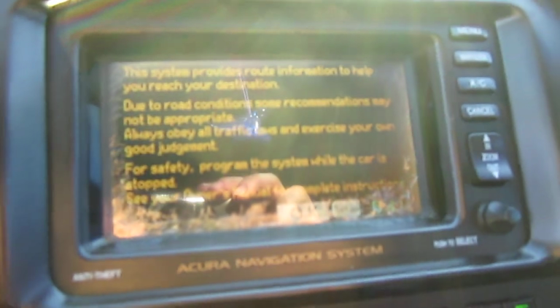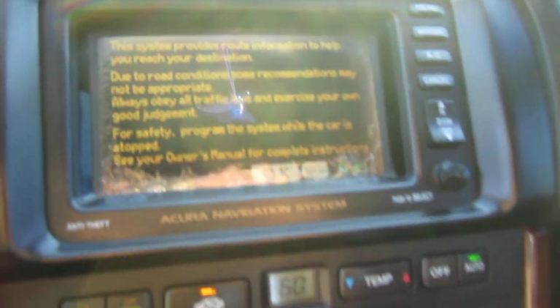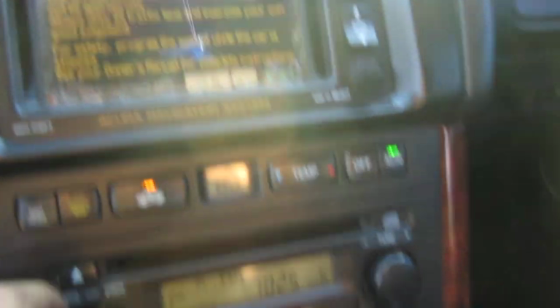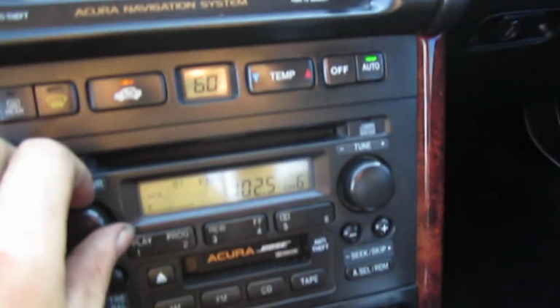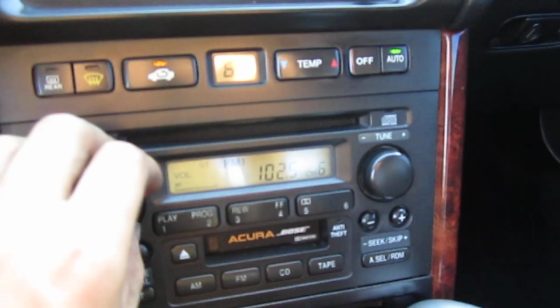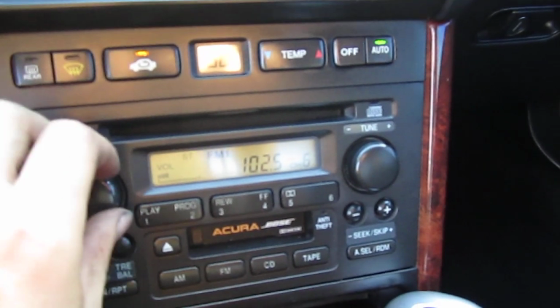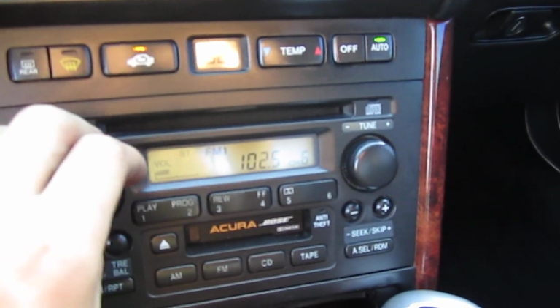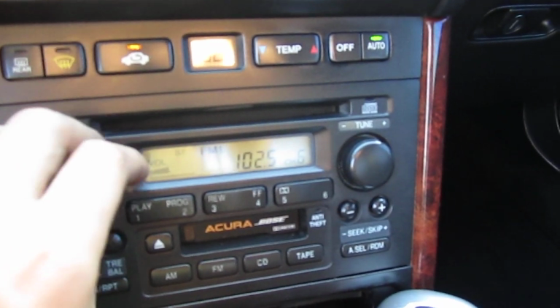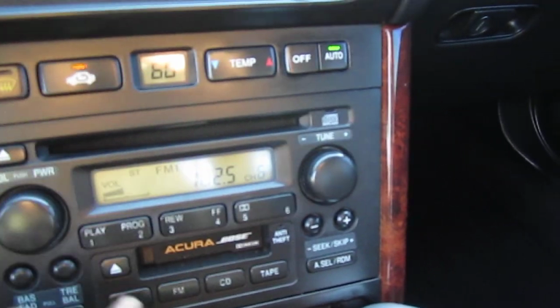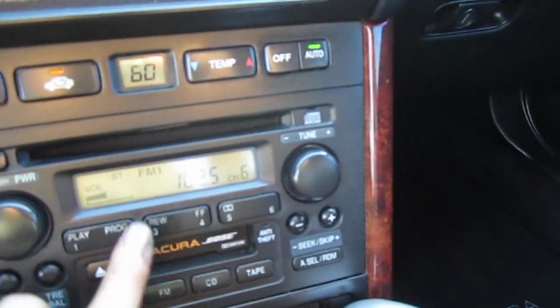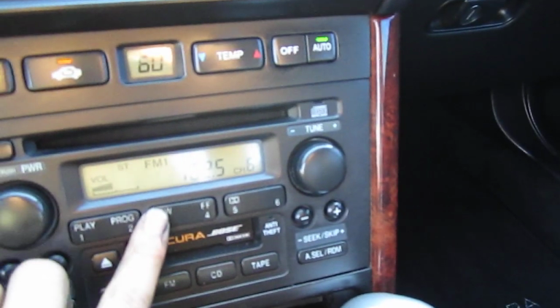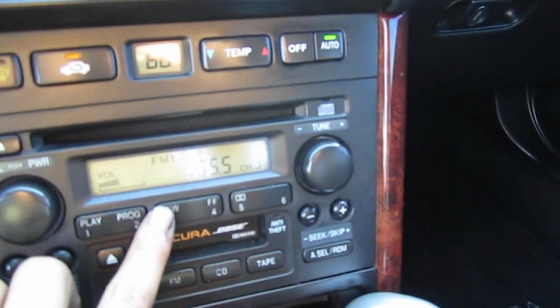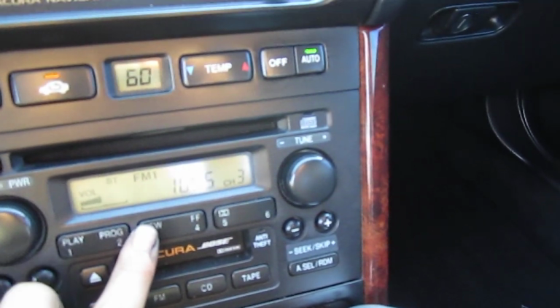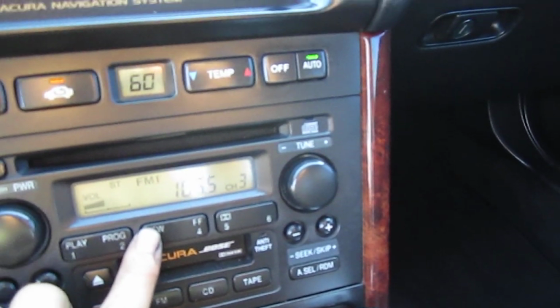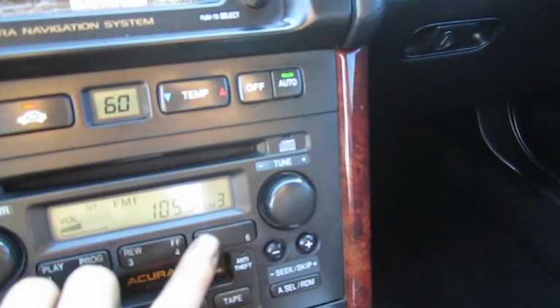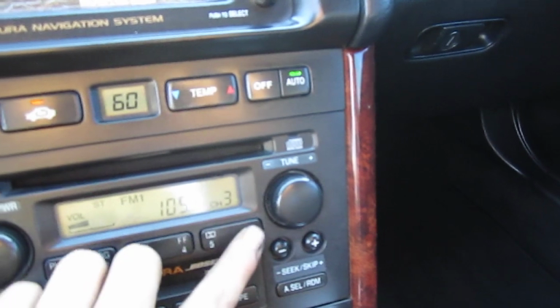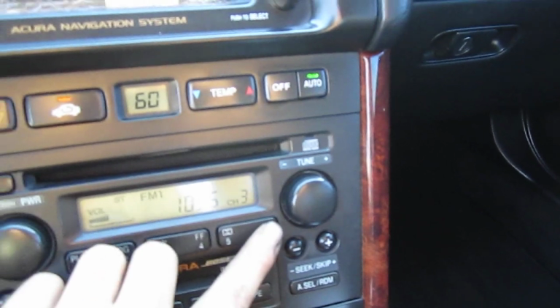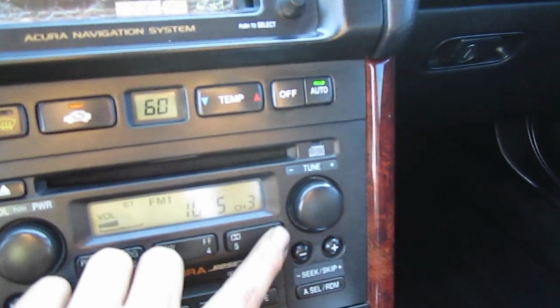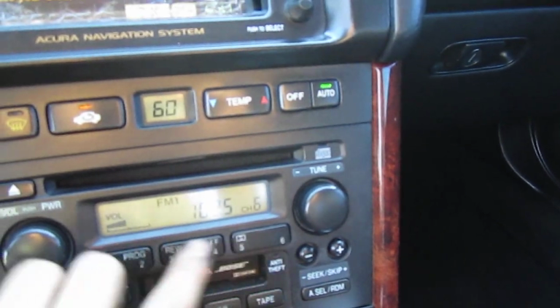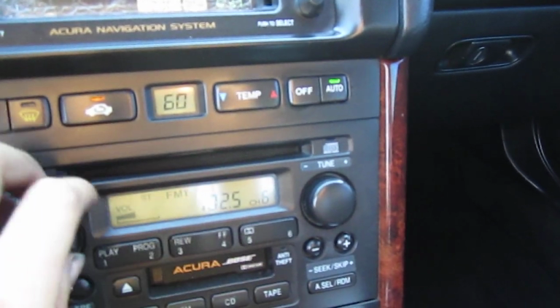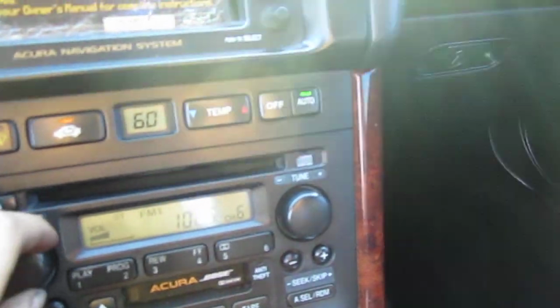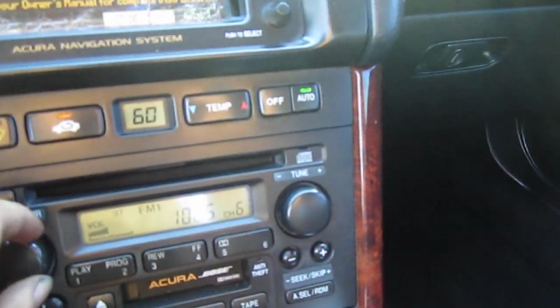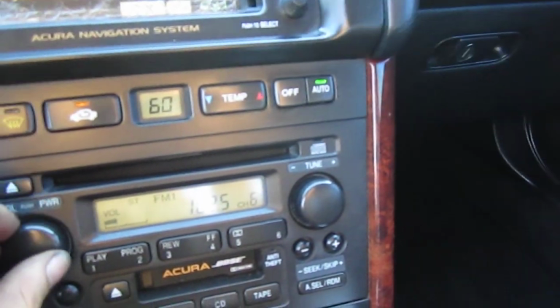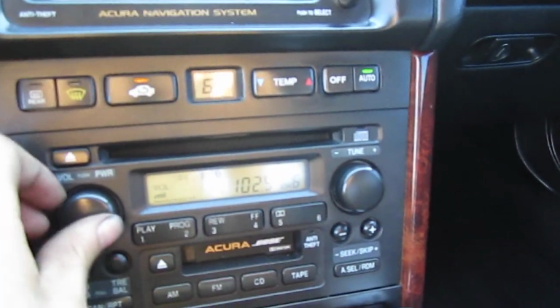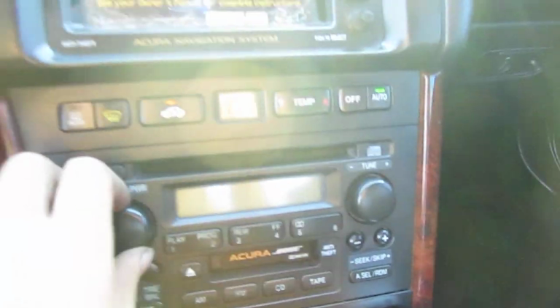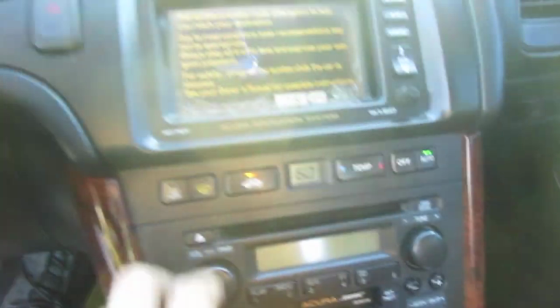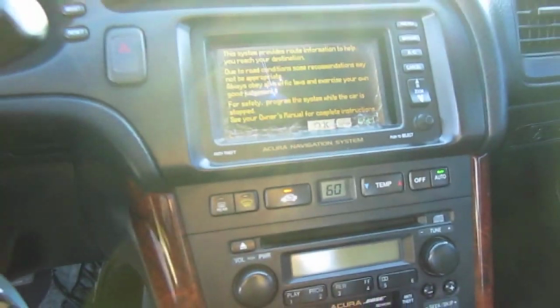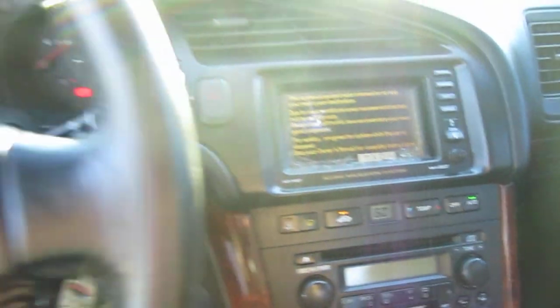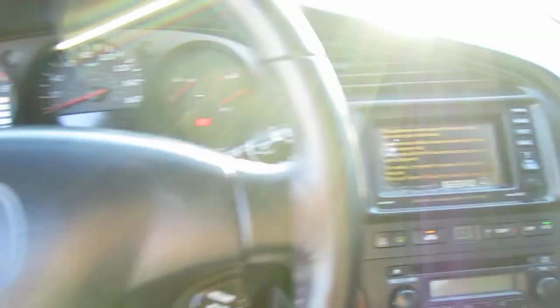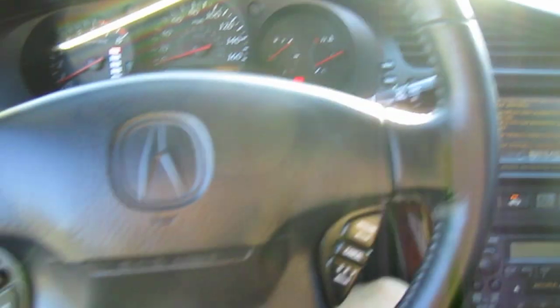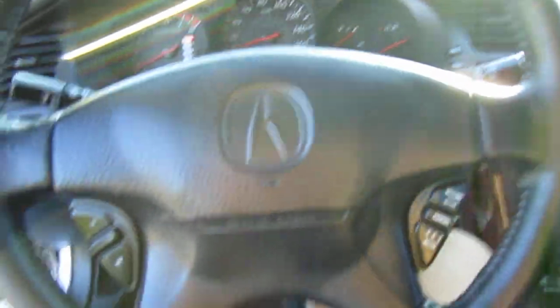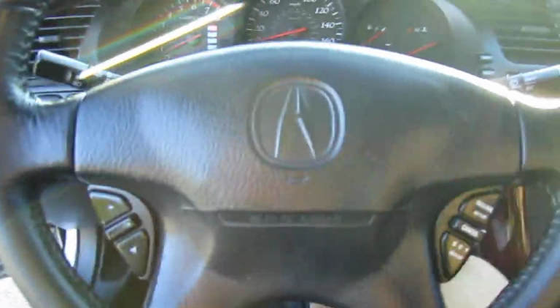Navigation works. Radio works. AC feels nice and cold.